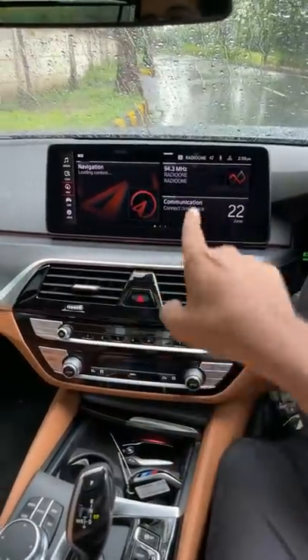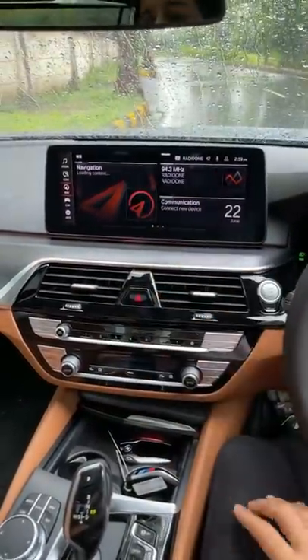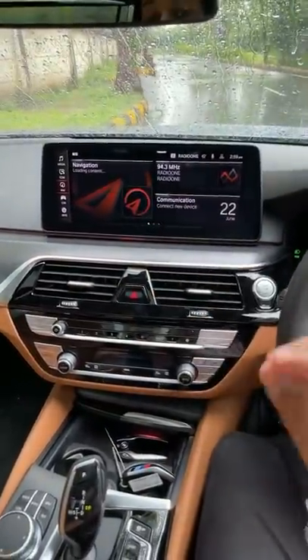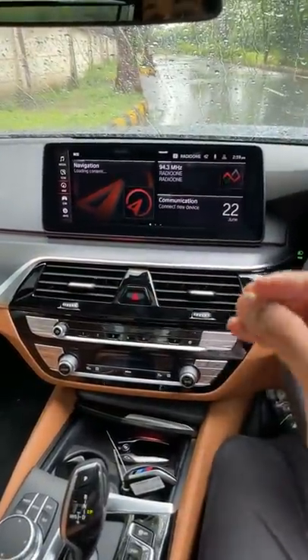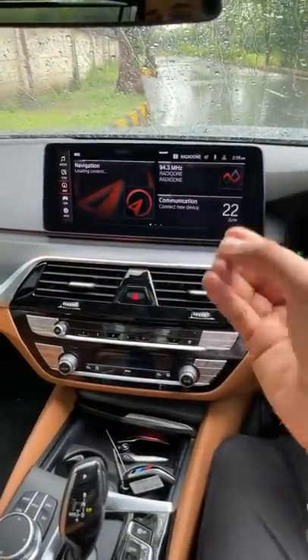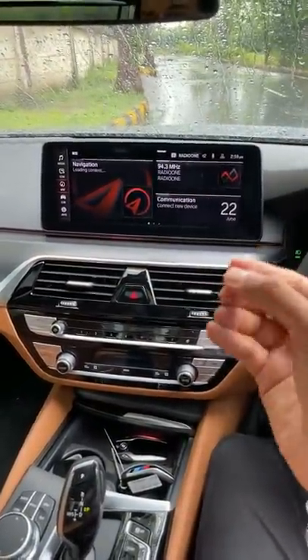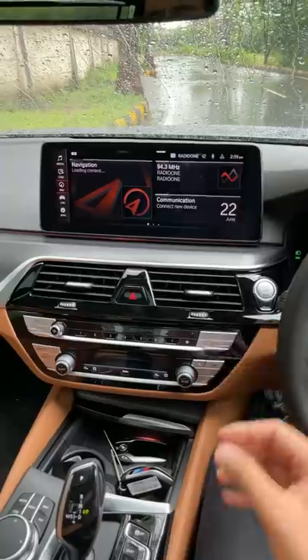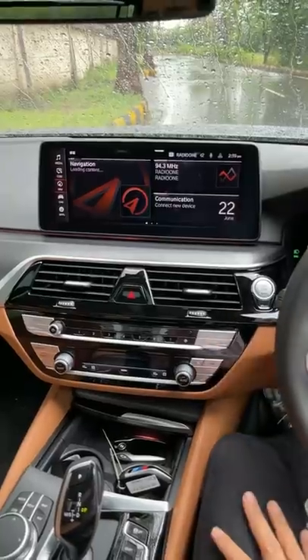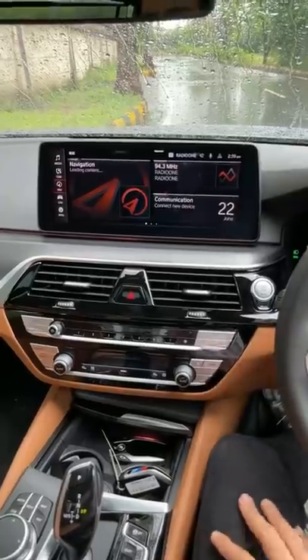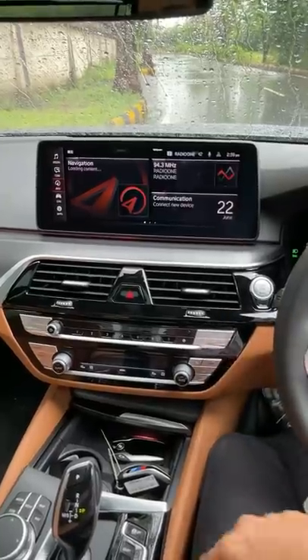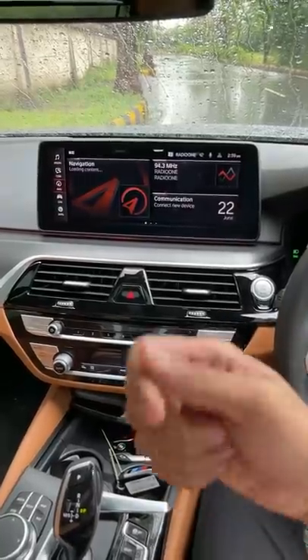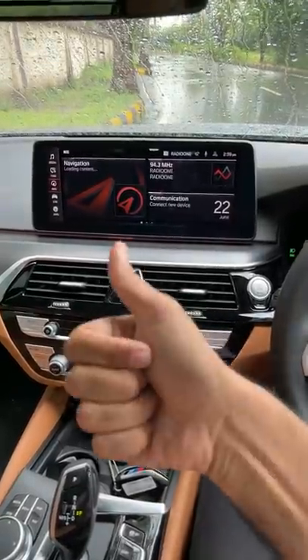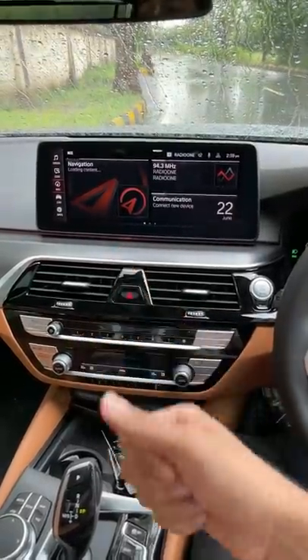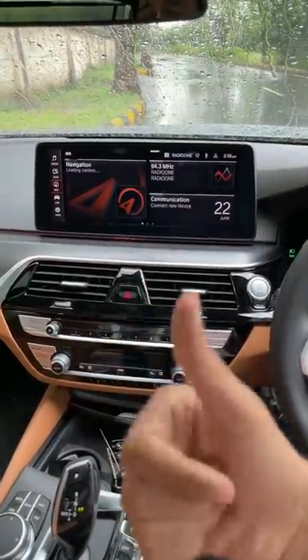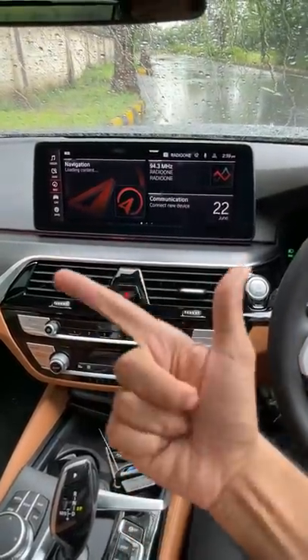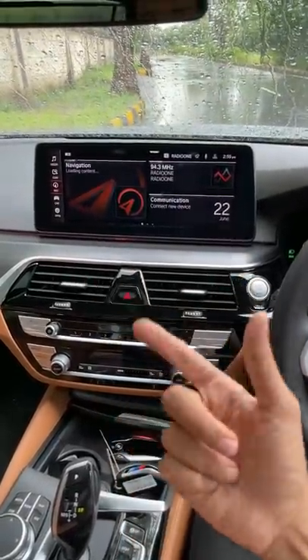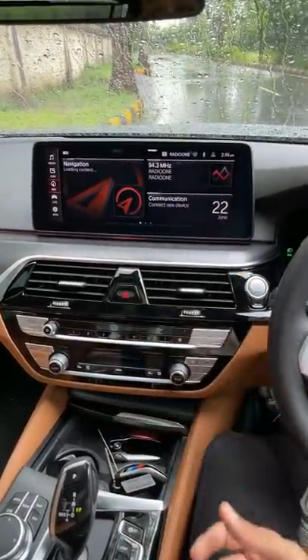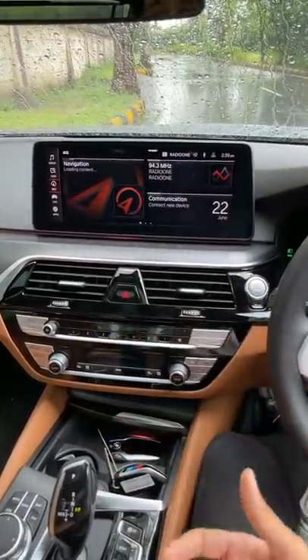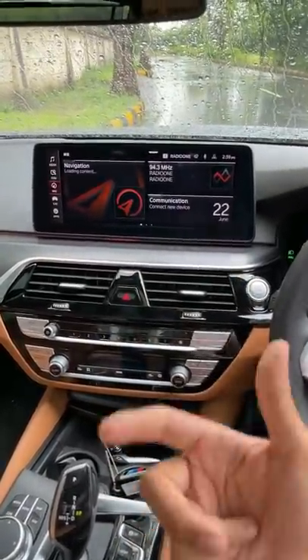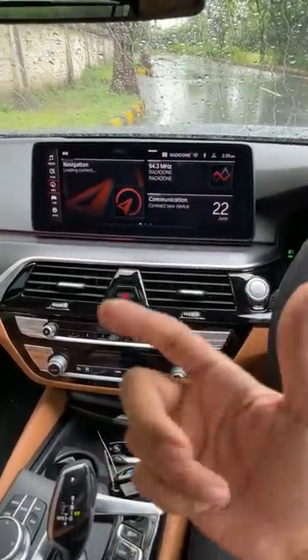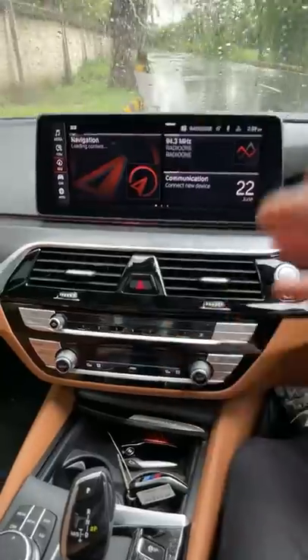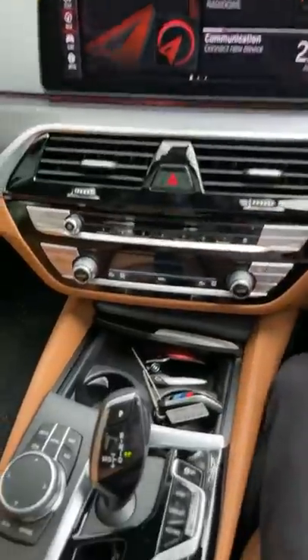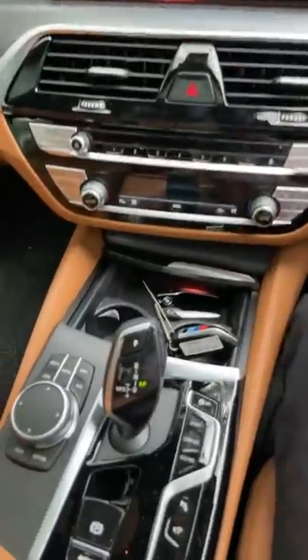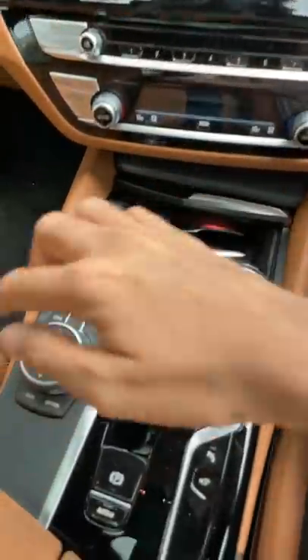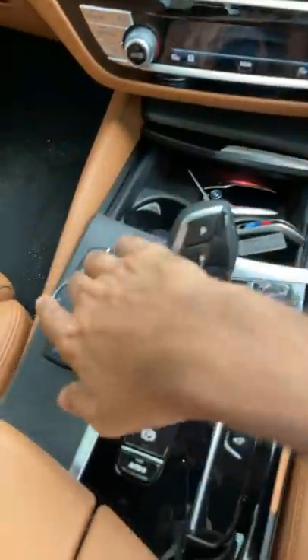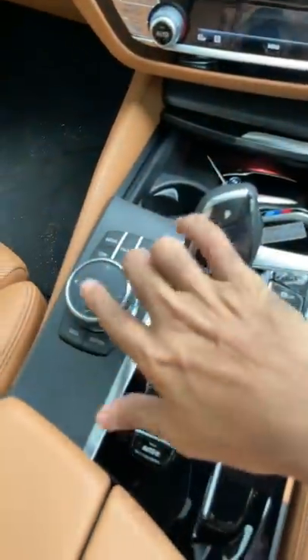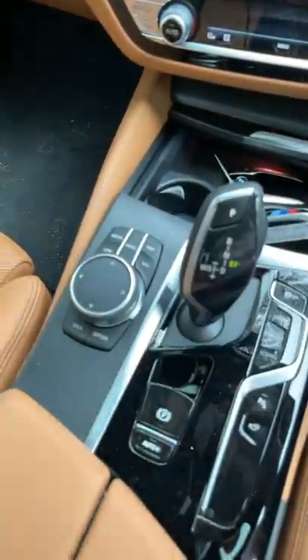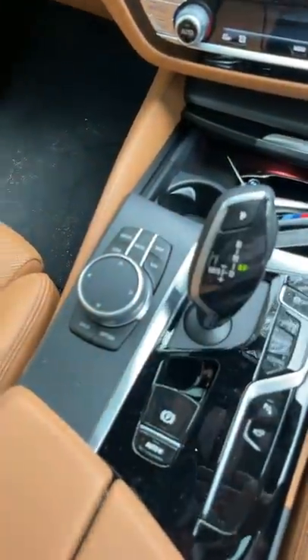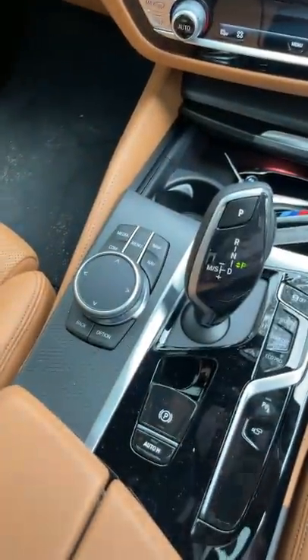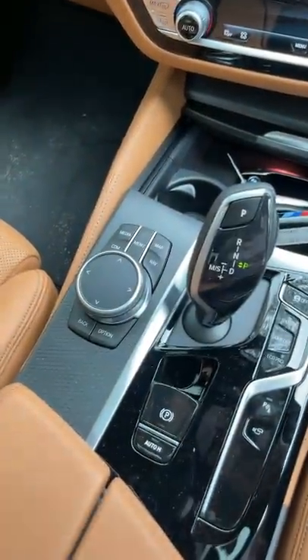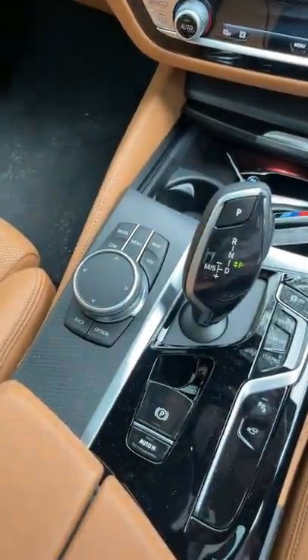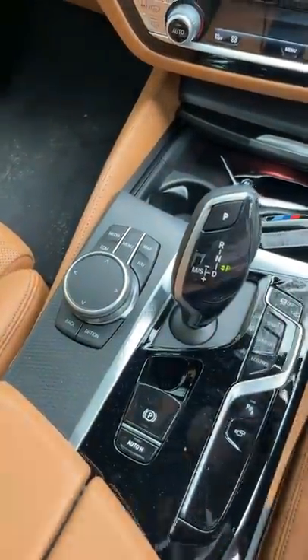It gets a new bigger touchscreen — it's a 12.3 inch screen, which is fantastic because it's a touchscreen. It uses gesture control as well. And then it has got this beautiful iDrive controller here, which is very smooth to operate.